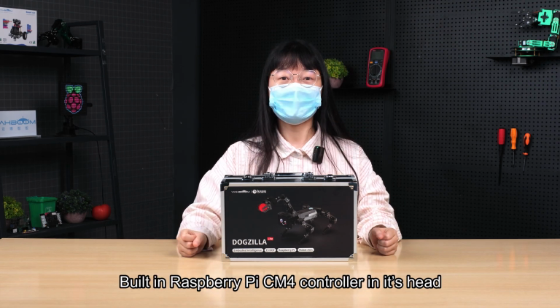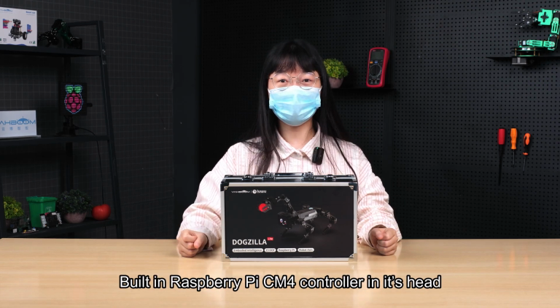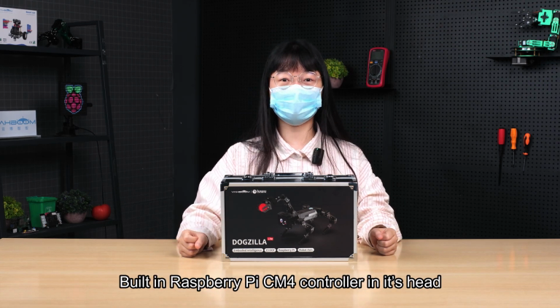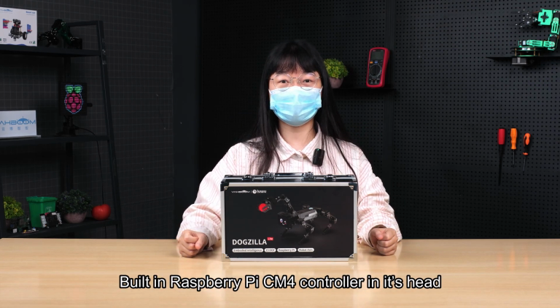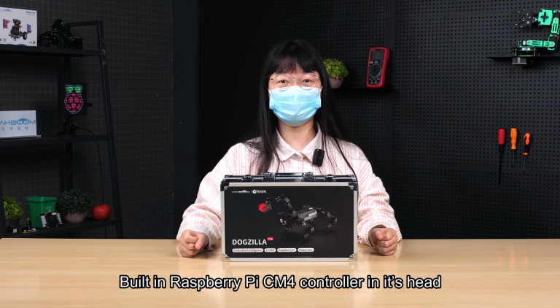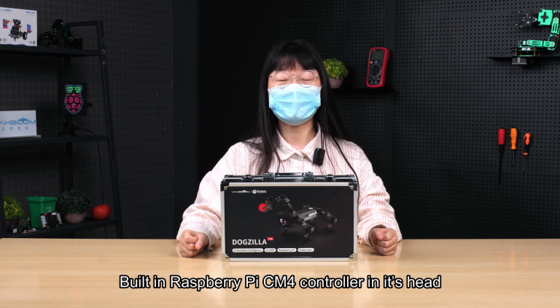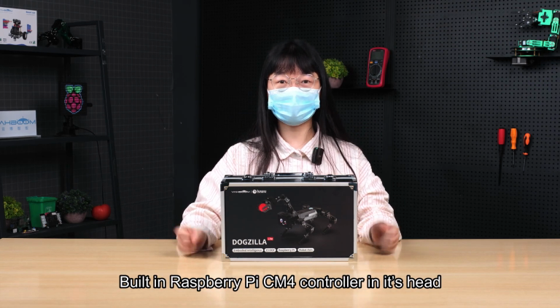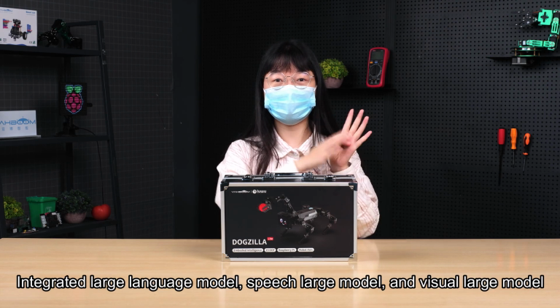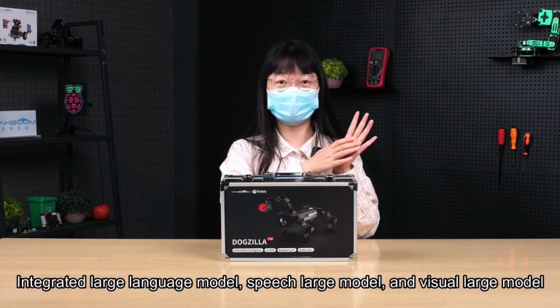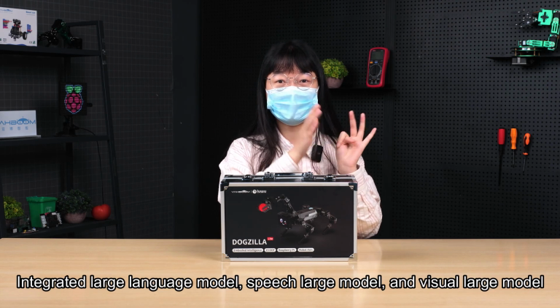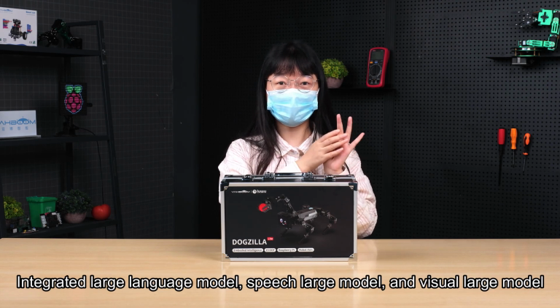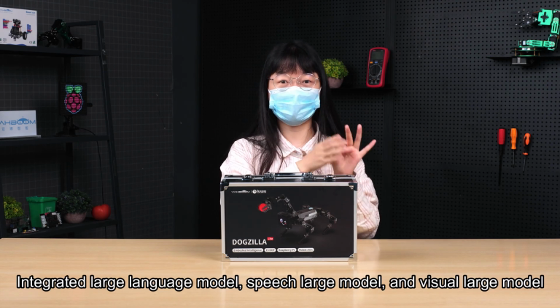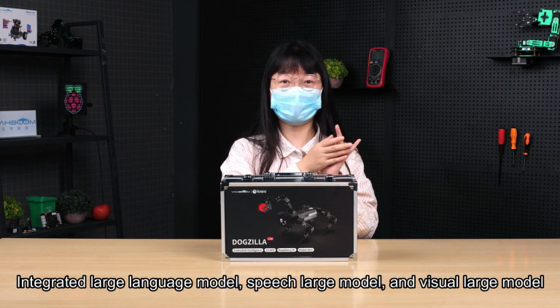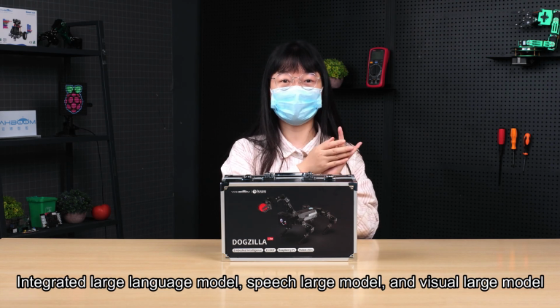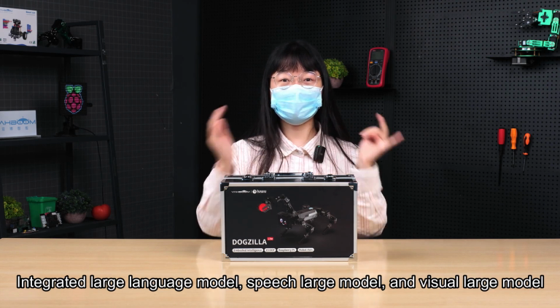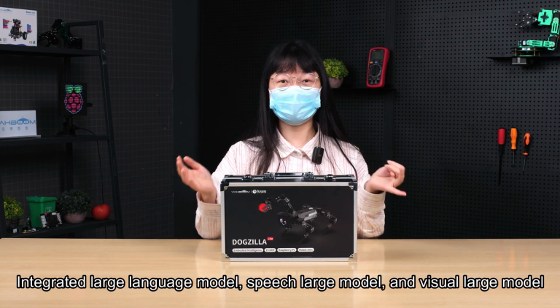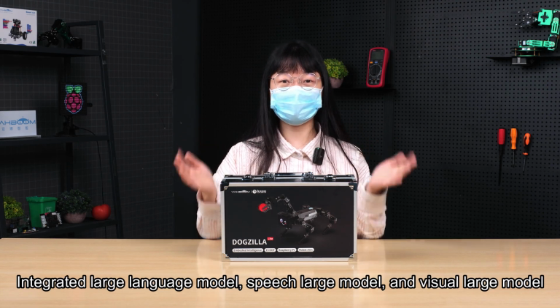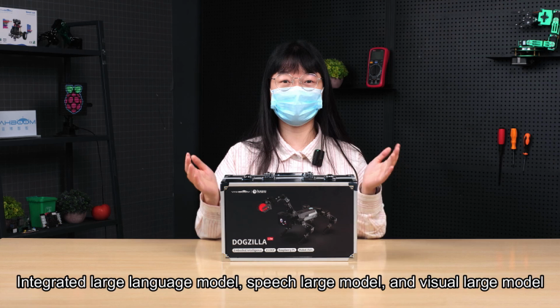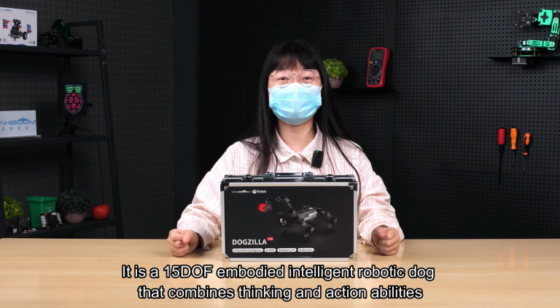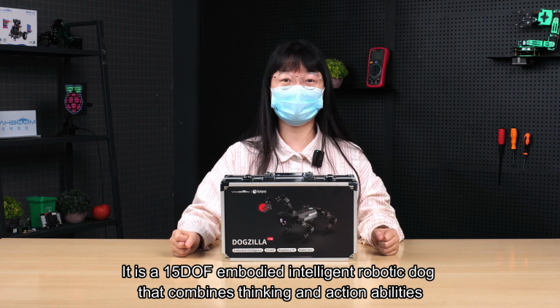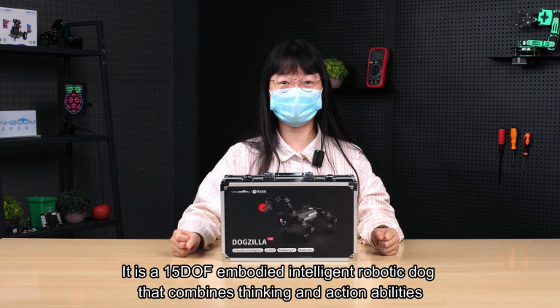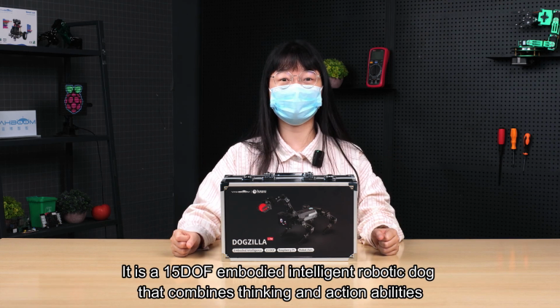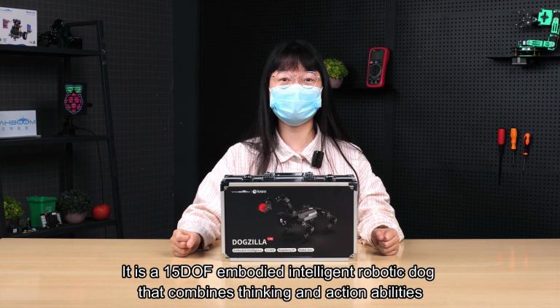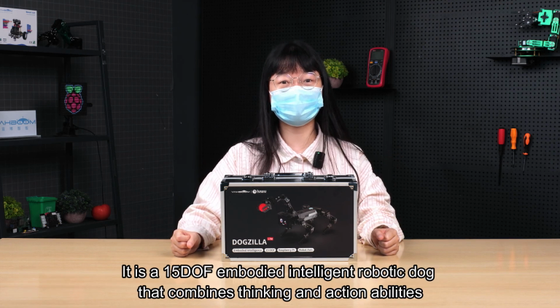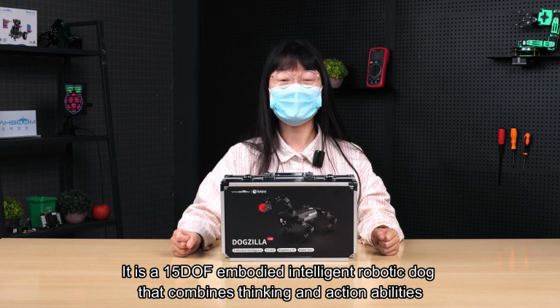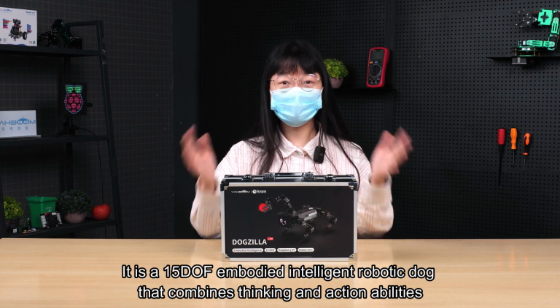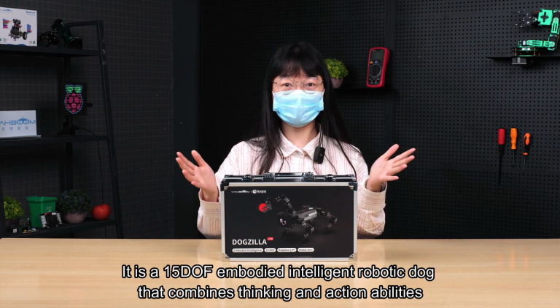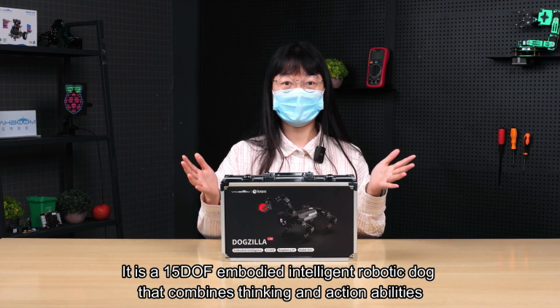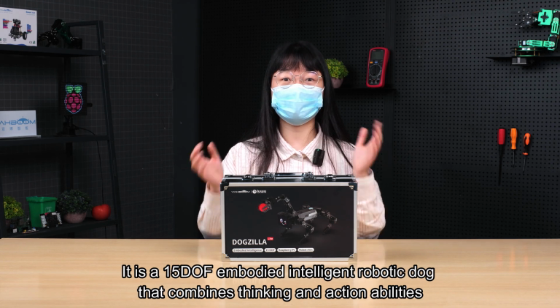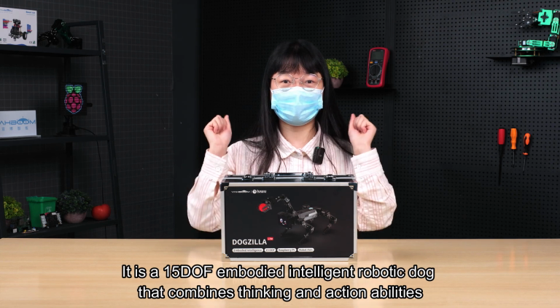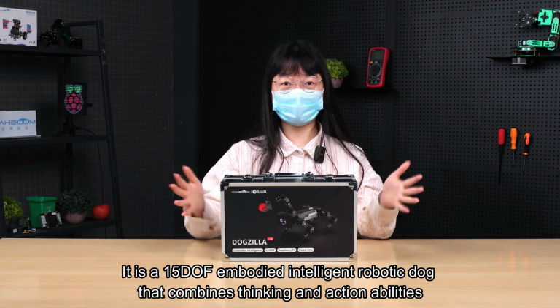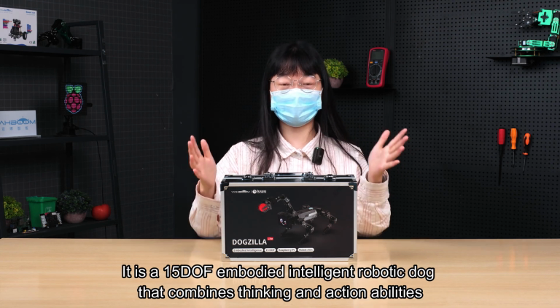Built-in Raspberry Pi CM4 controller in its head, integrated with a large language model, speech large model, and visual large model. It is a 15DOF embodied intelligent robotic dog that combines thinking and action abilities.